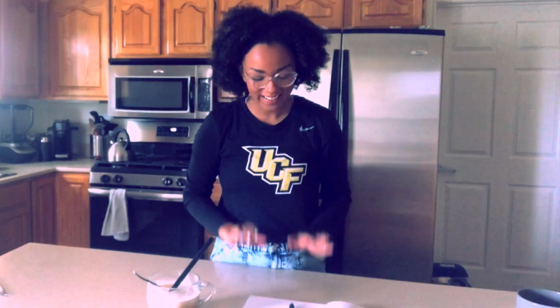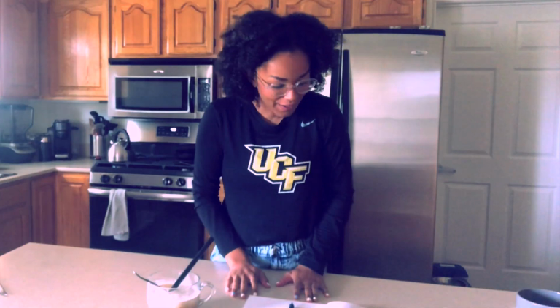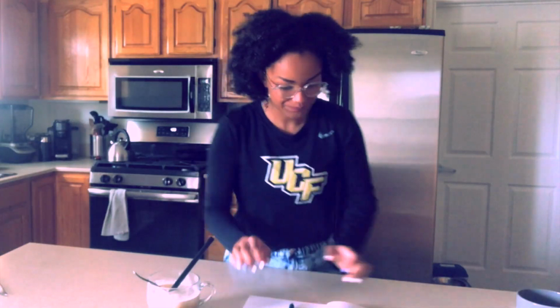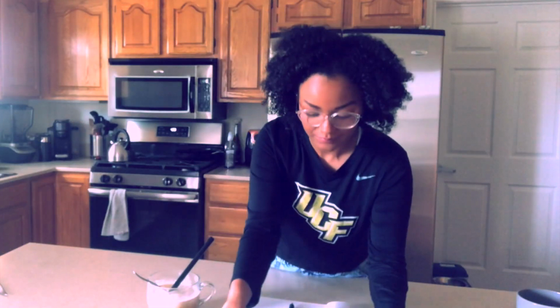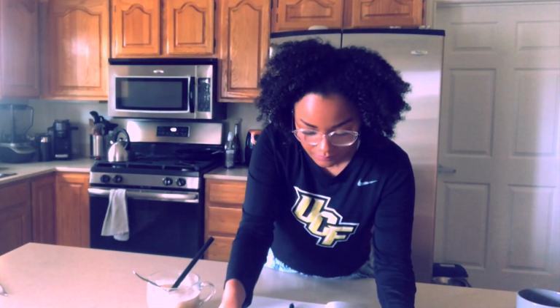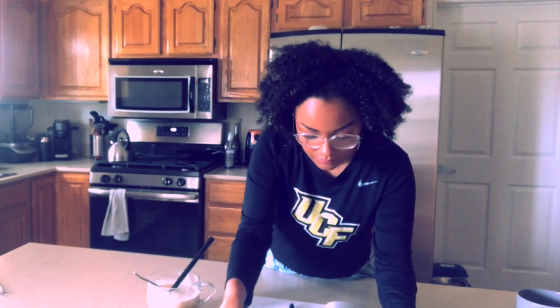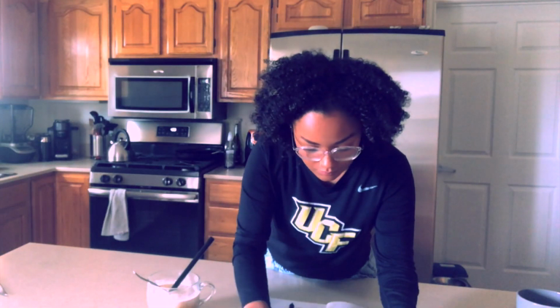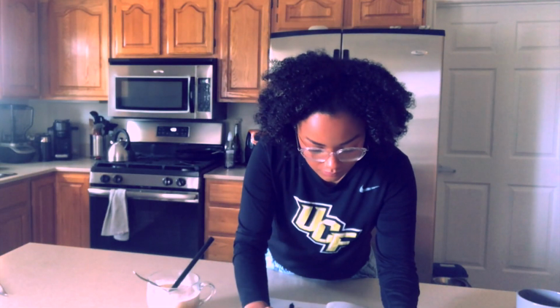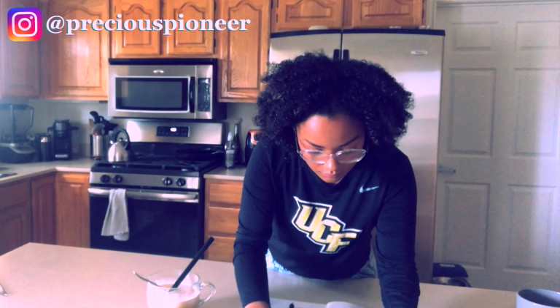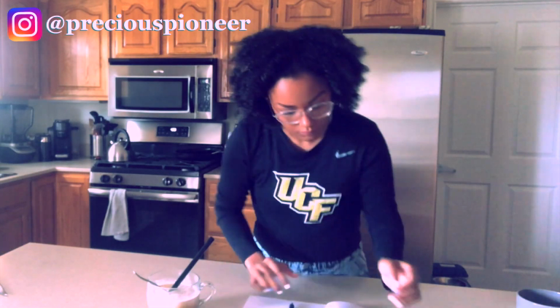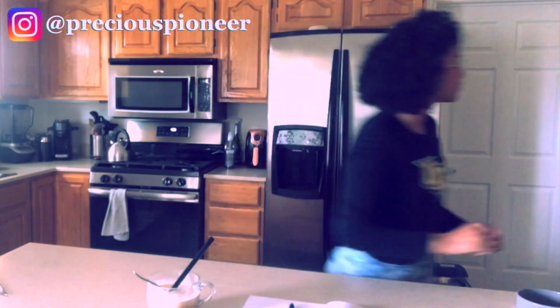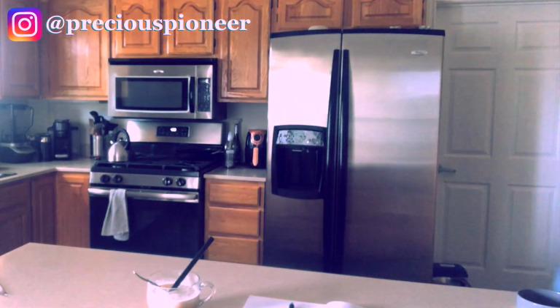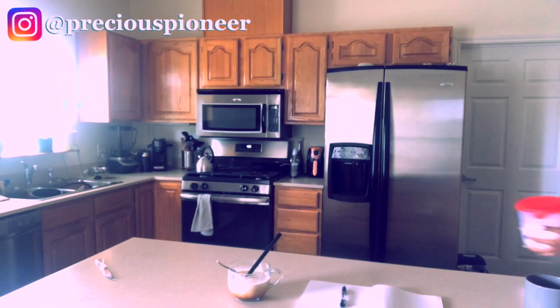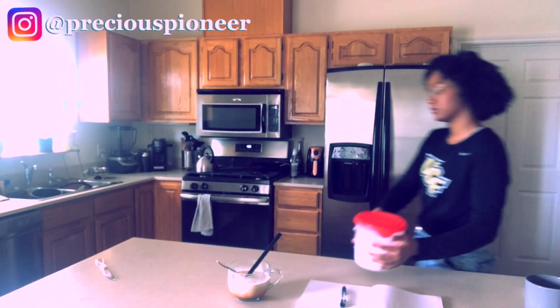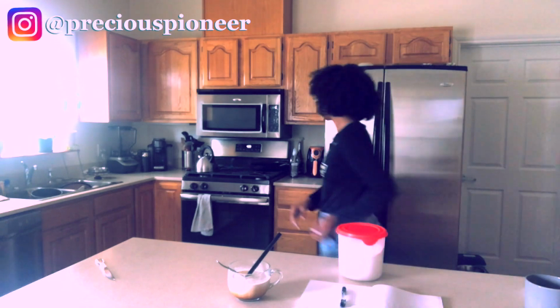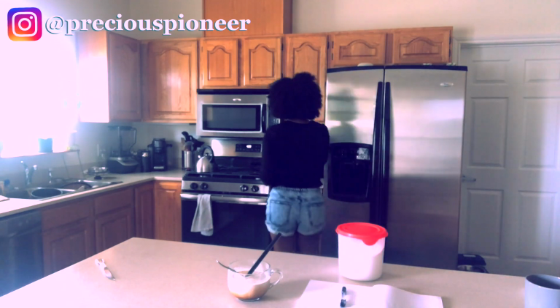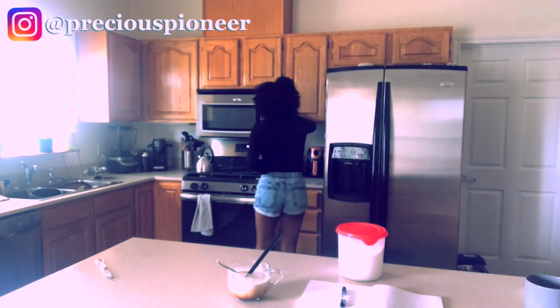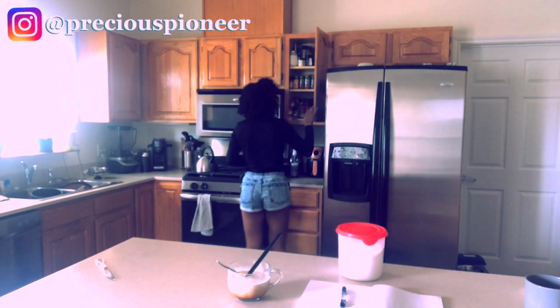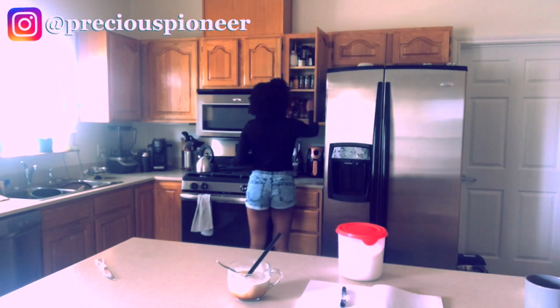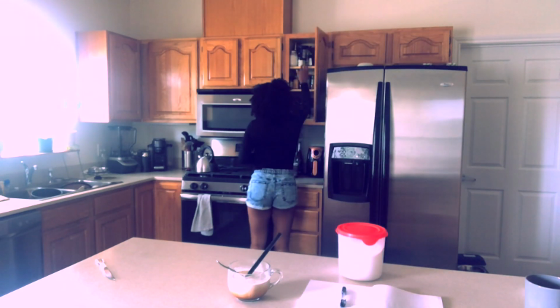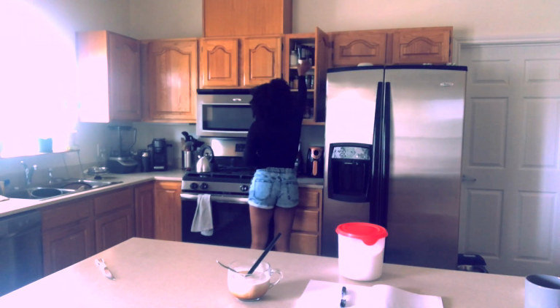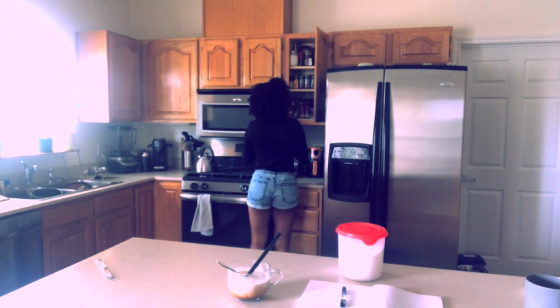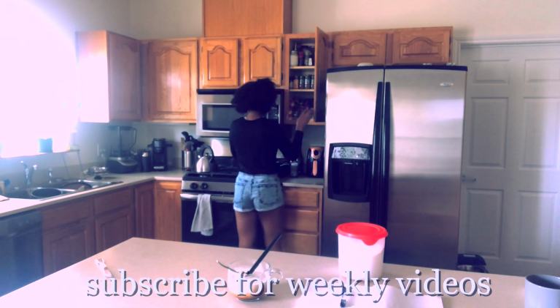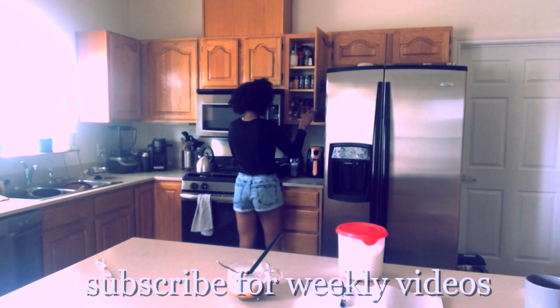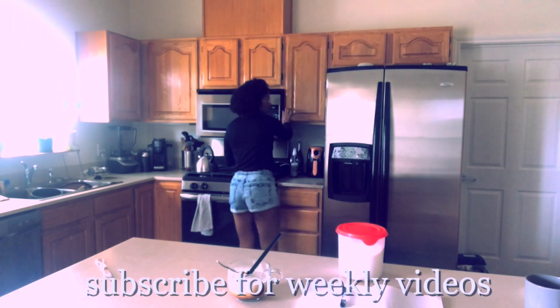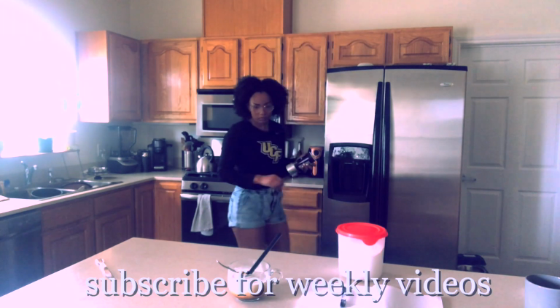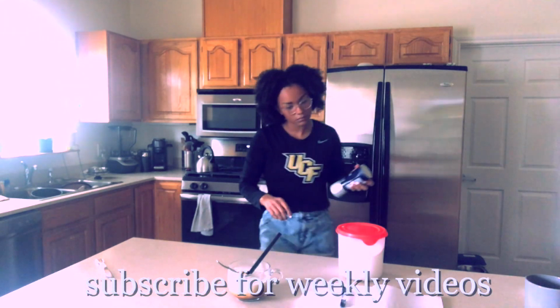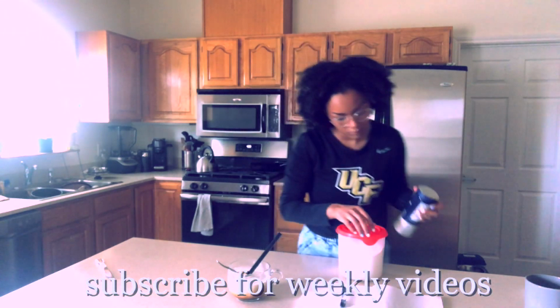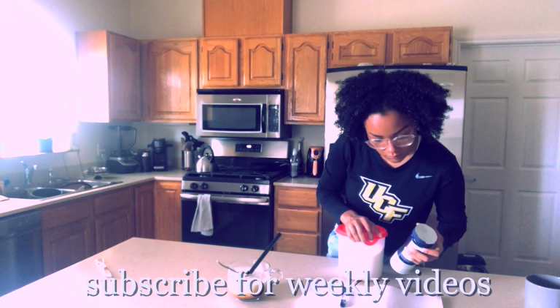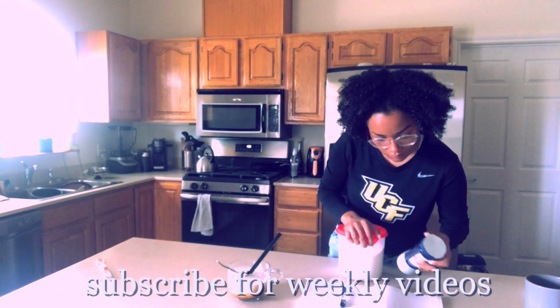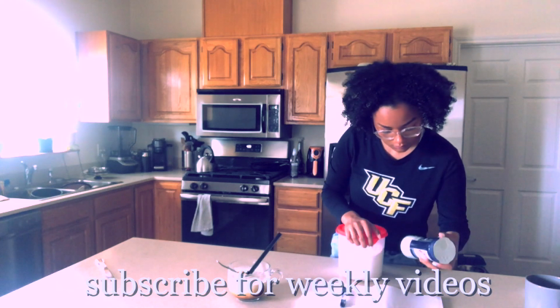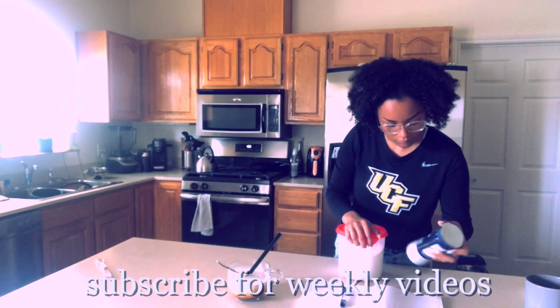Hello everybody, it's Precious Pioneer and welcome back to my YouTube channel. I'm so happy to have you. Today we're gonna have an easy, super fun recipe — we're gonna make a pan or skillet pizza and it's super delicious.